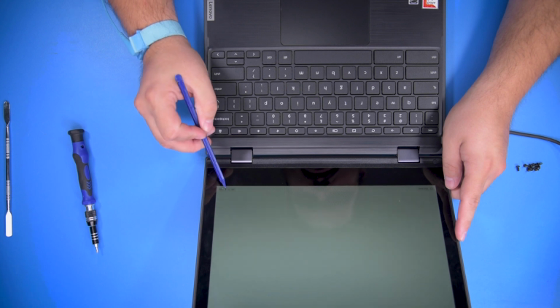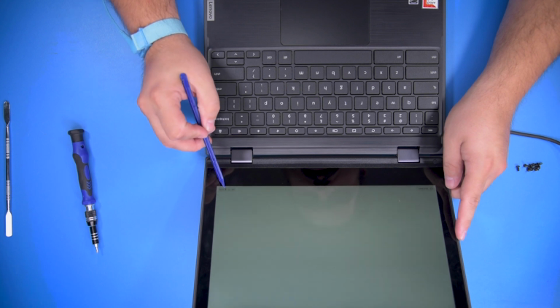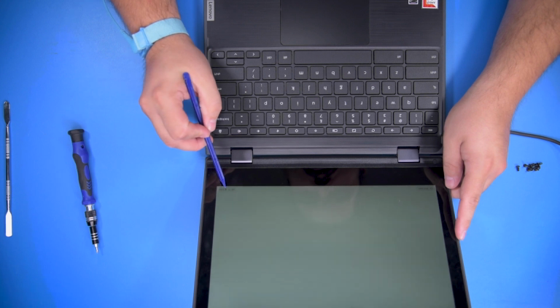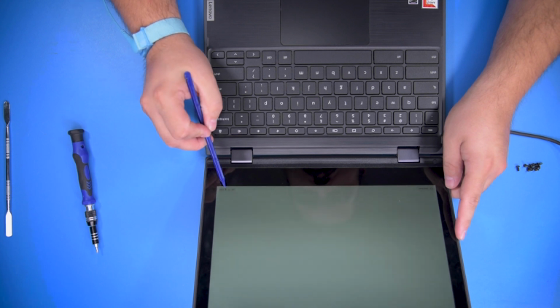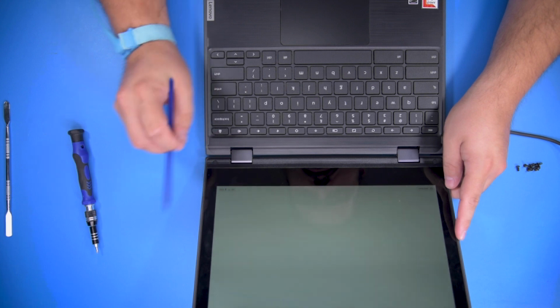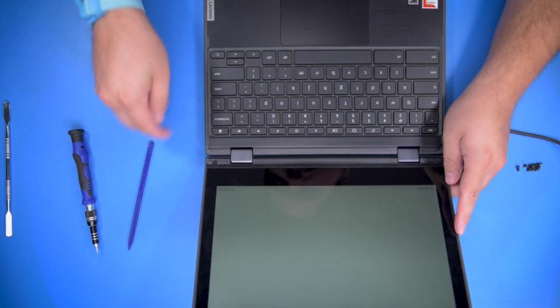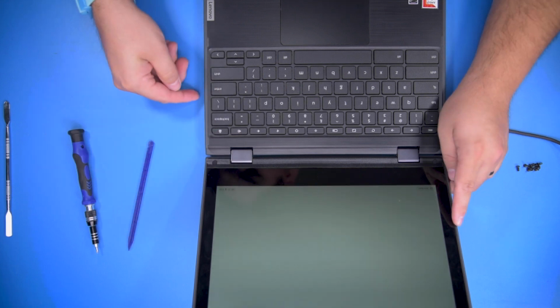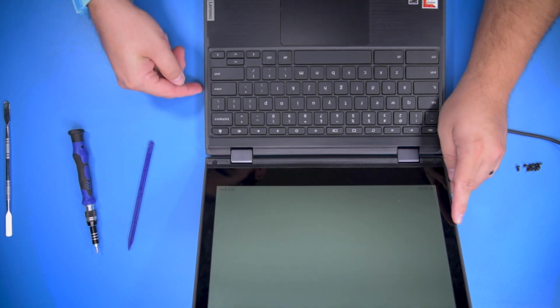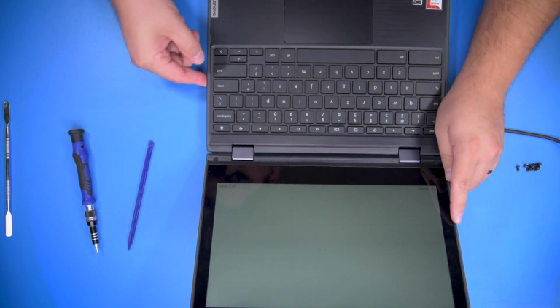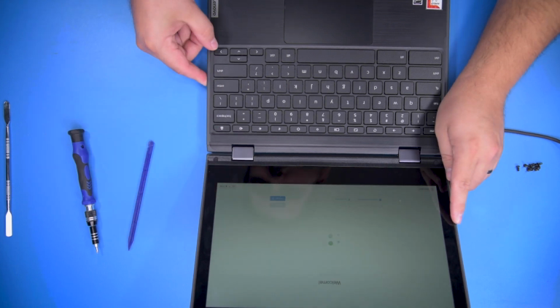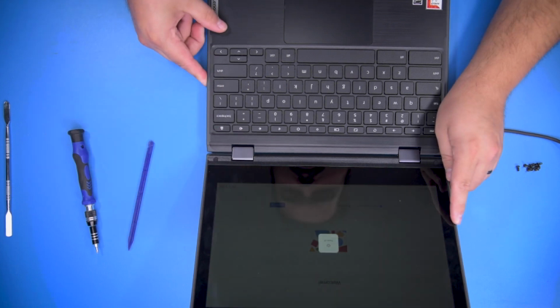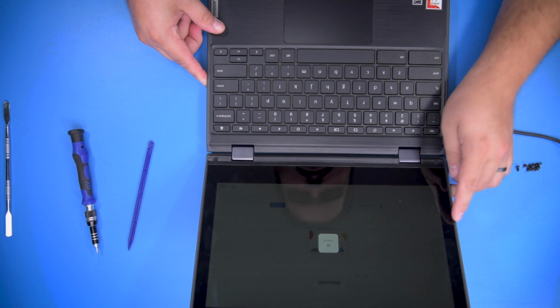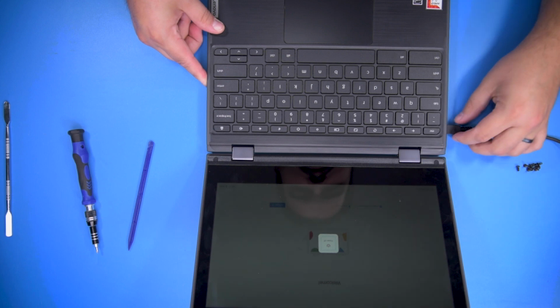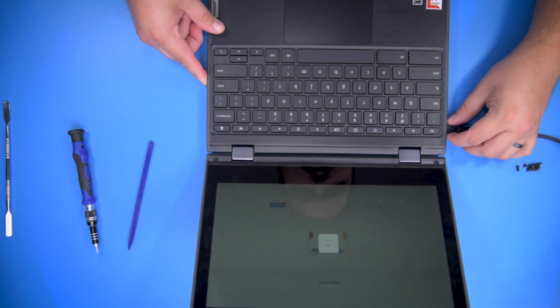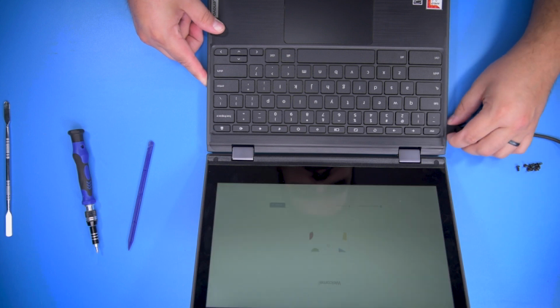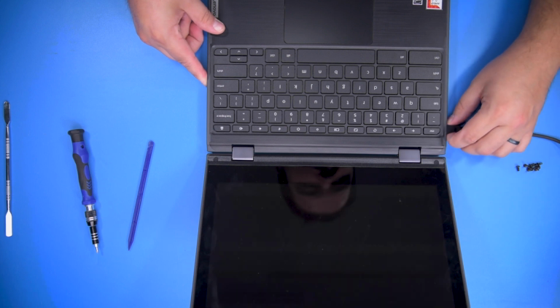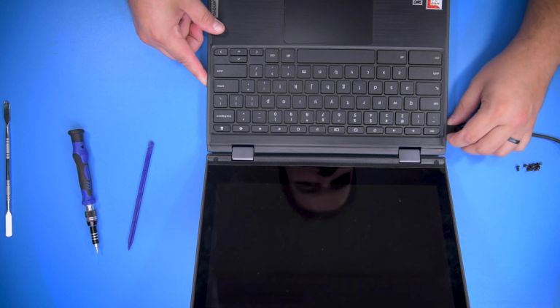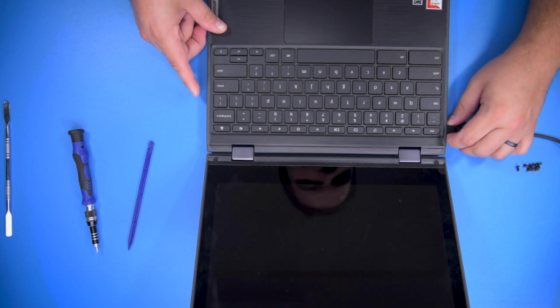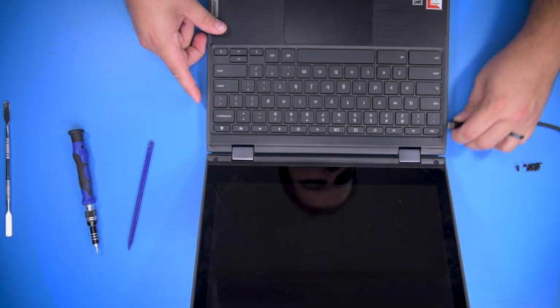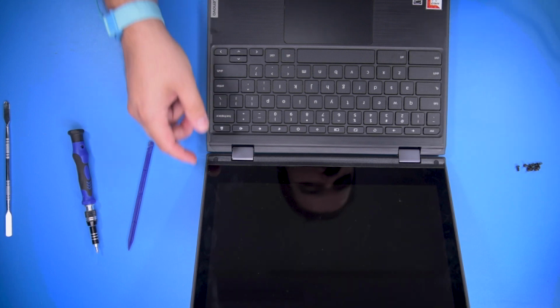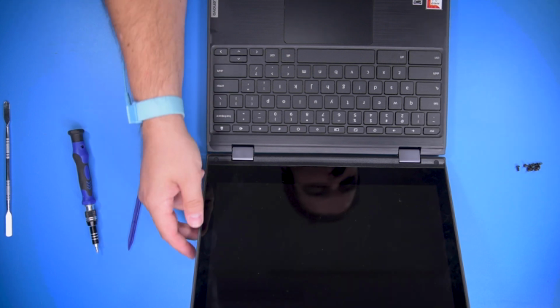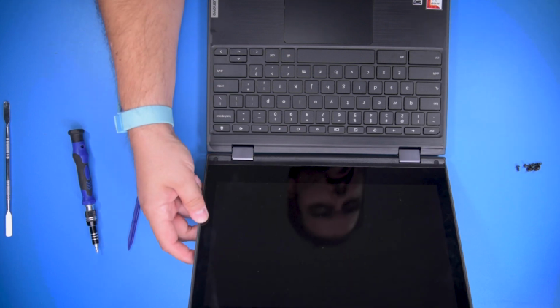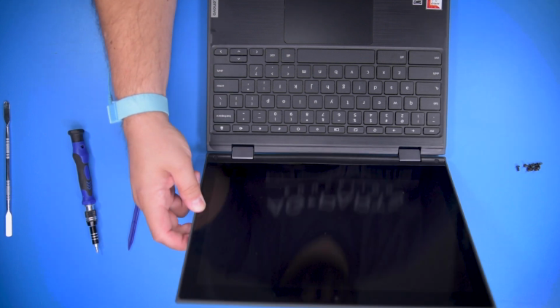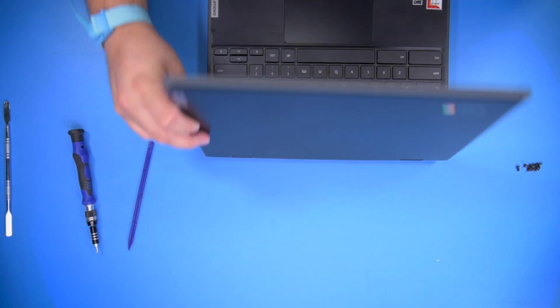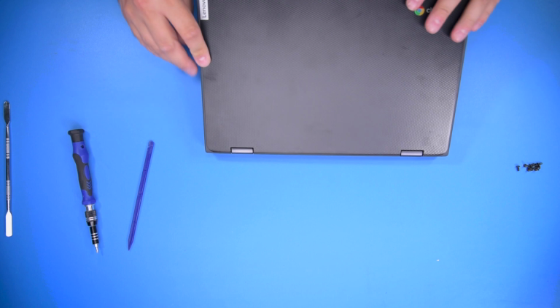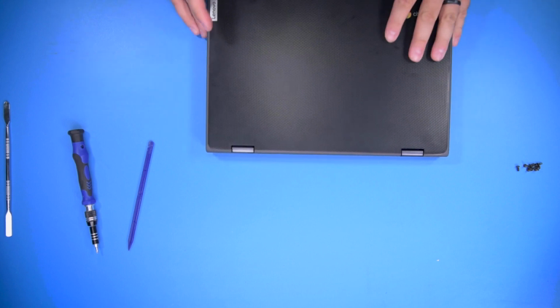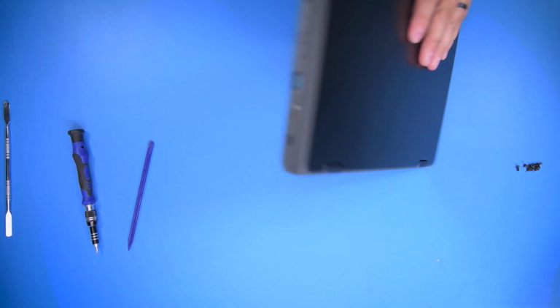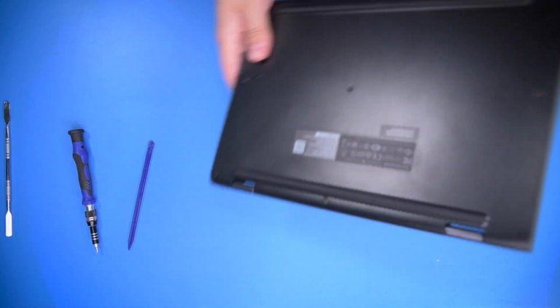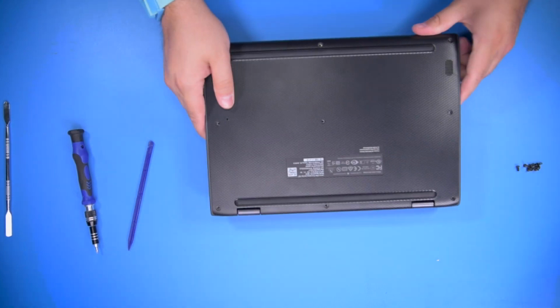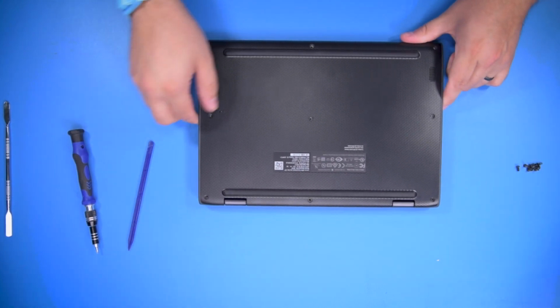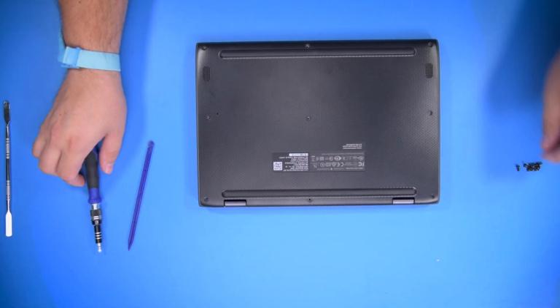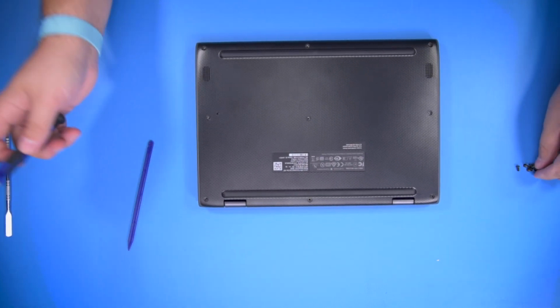The battery was properly installed. Go ahead and power off. Close the unit and let's reinstall the bottom screws.